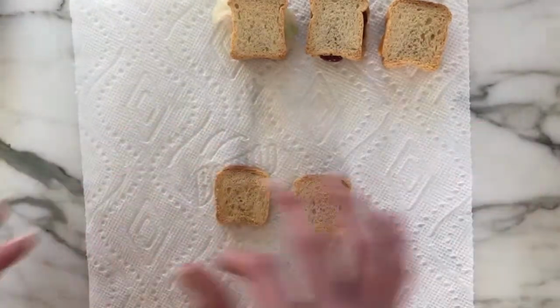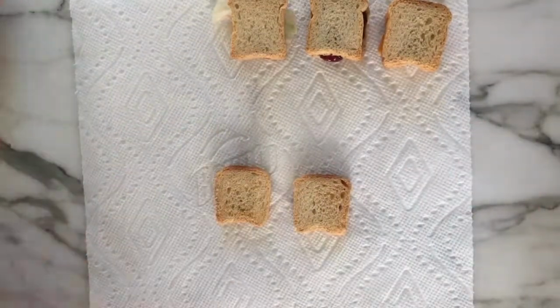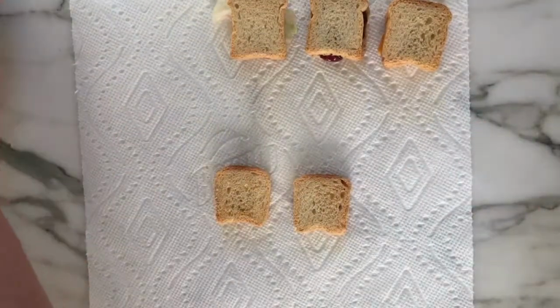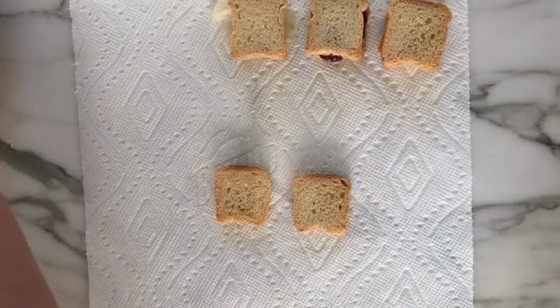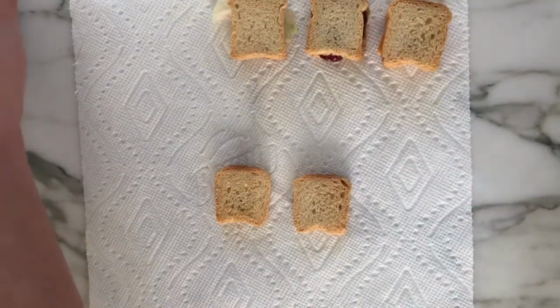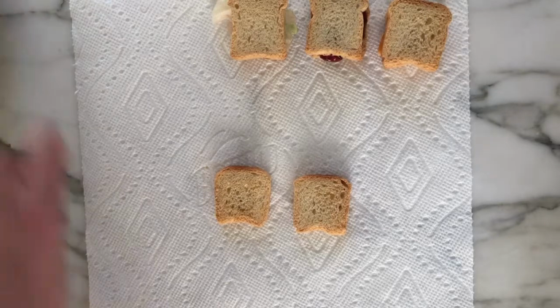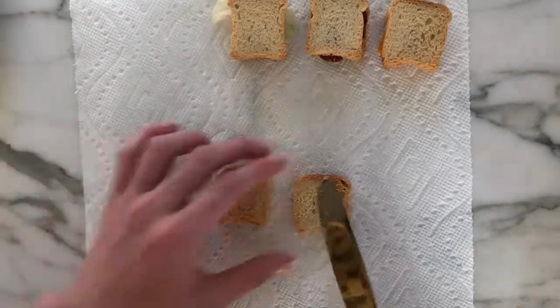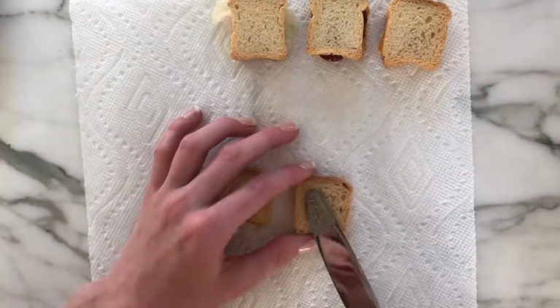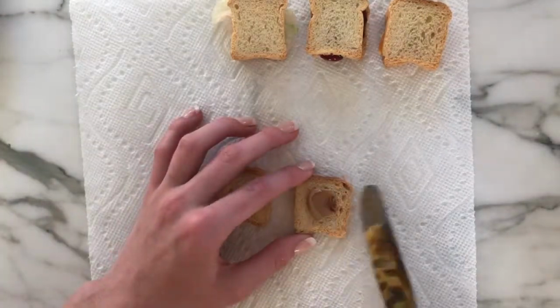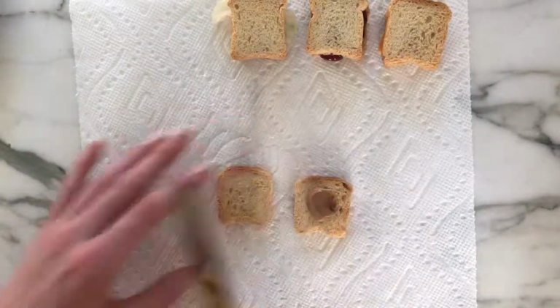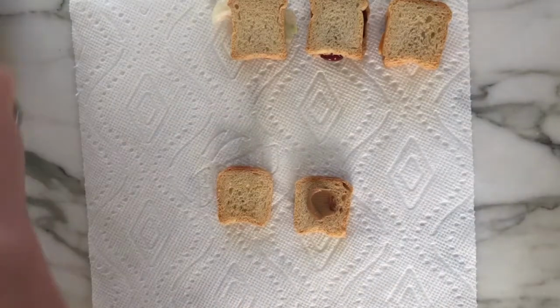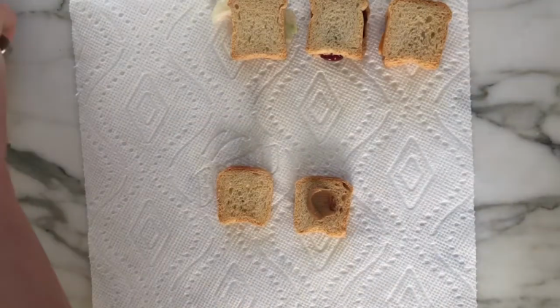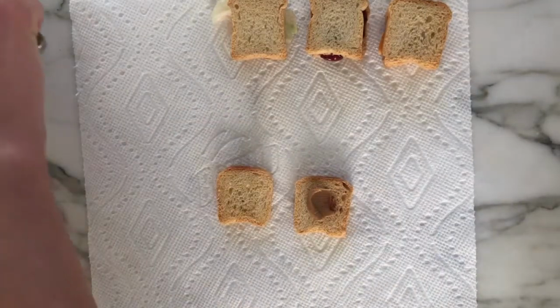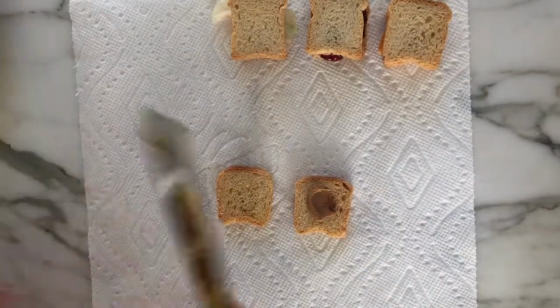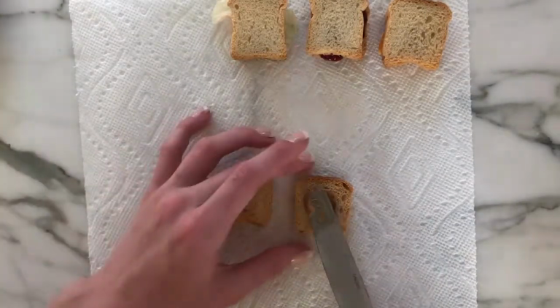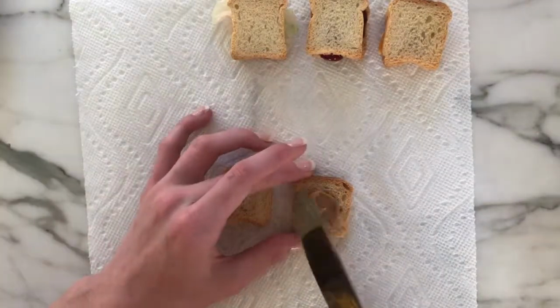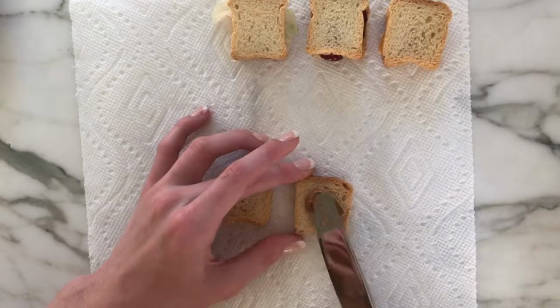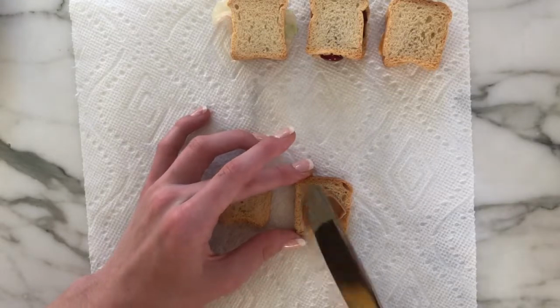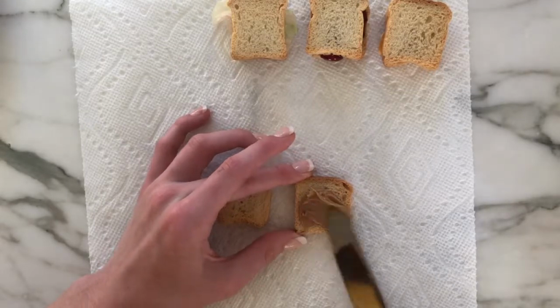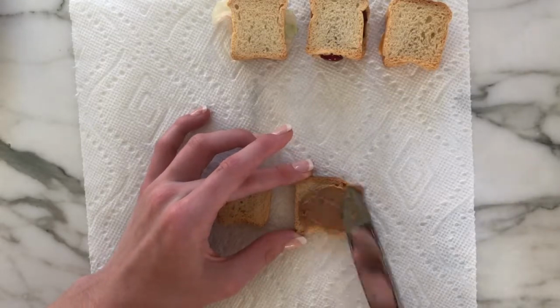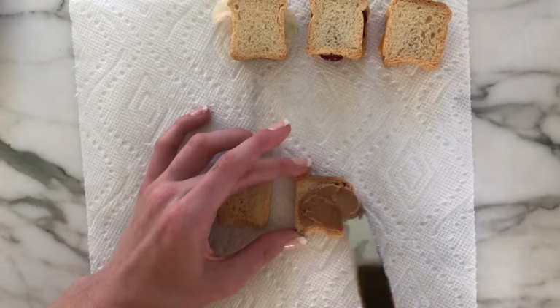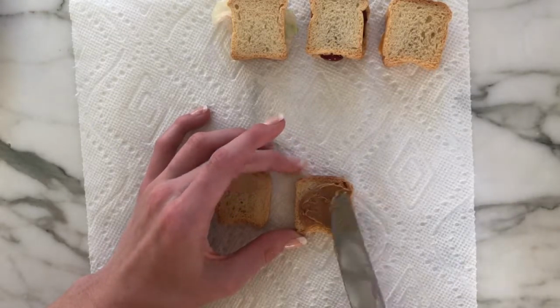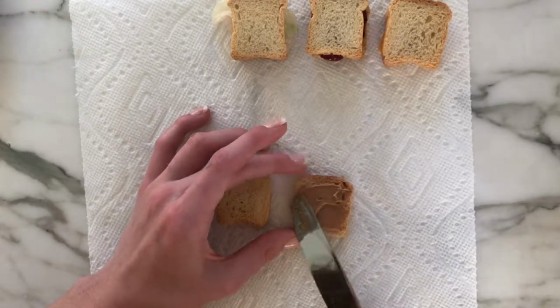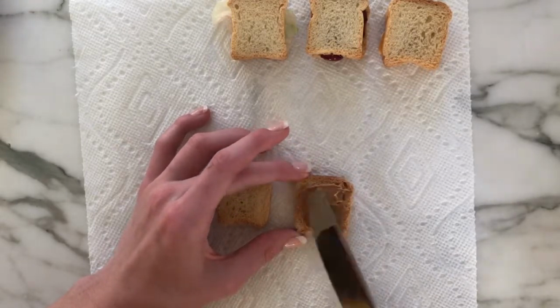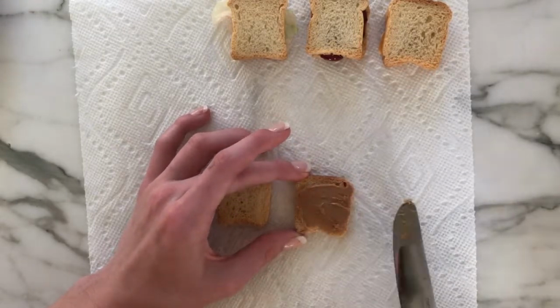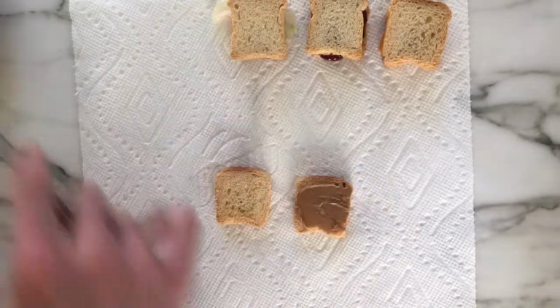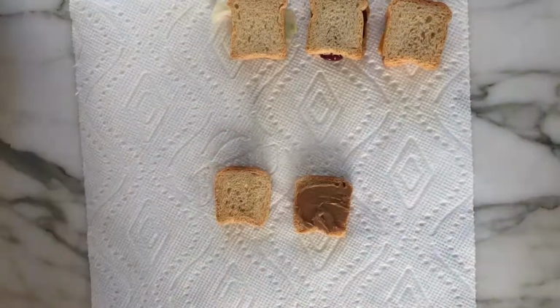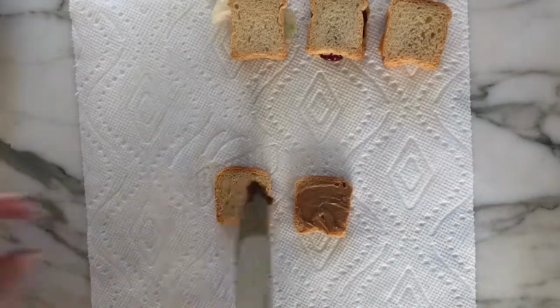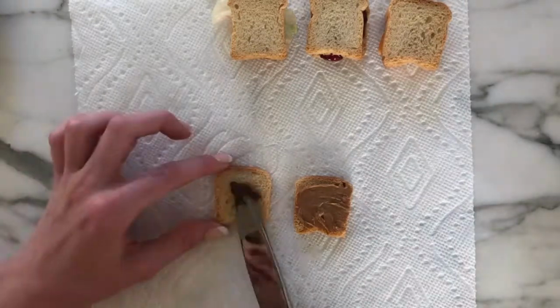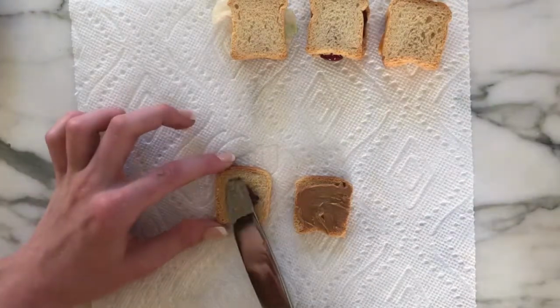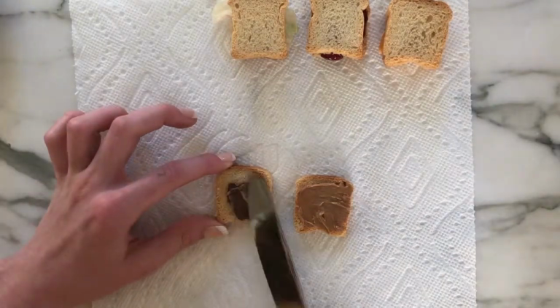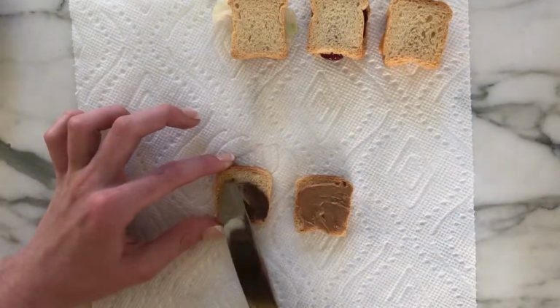For my final one — I am taking, oh my gosh I've said this so many times, two slices of mini bread — and then I'm spreading peanut butter on one side and Nutella on the other.